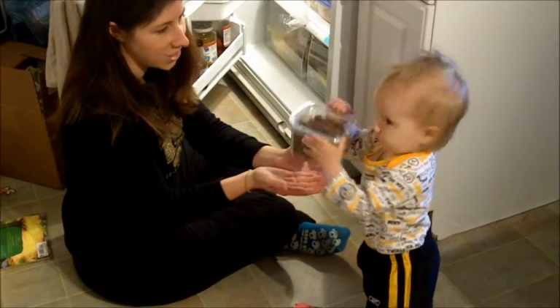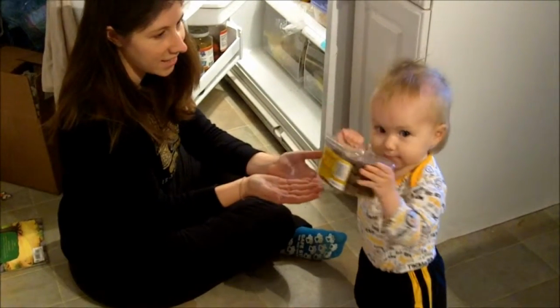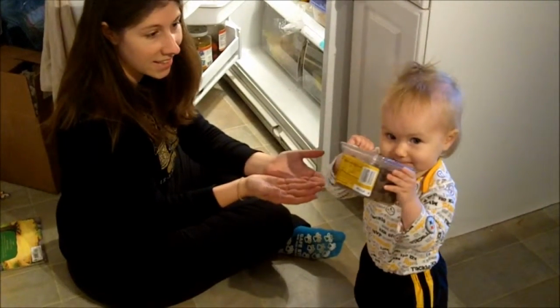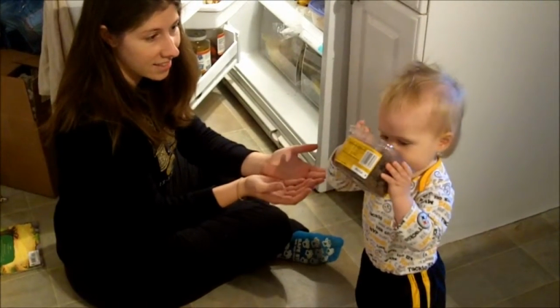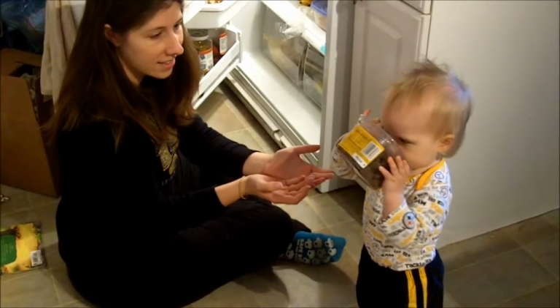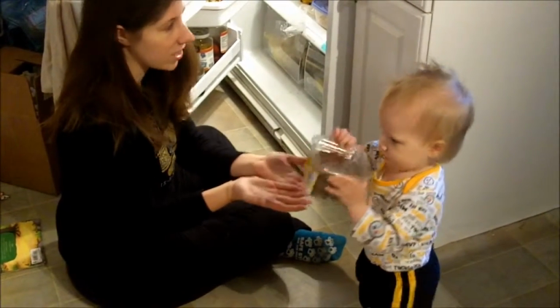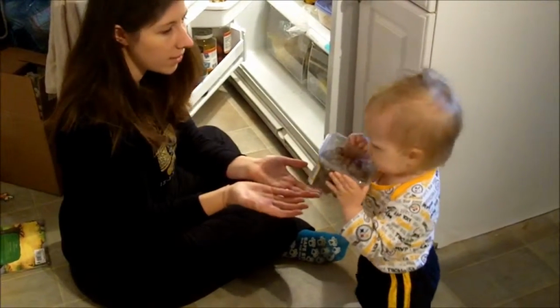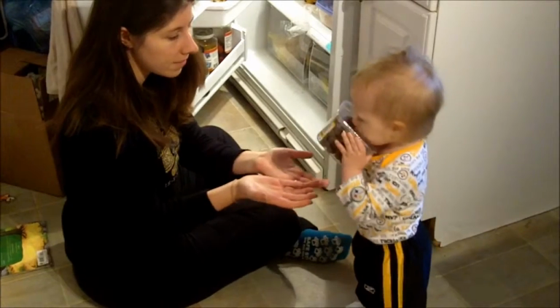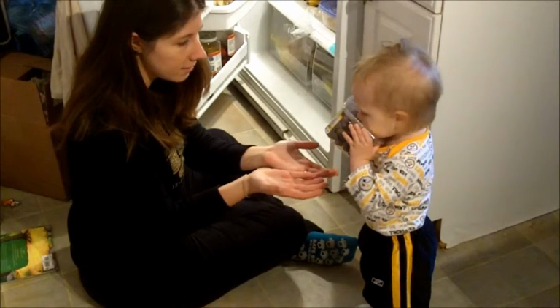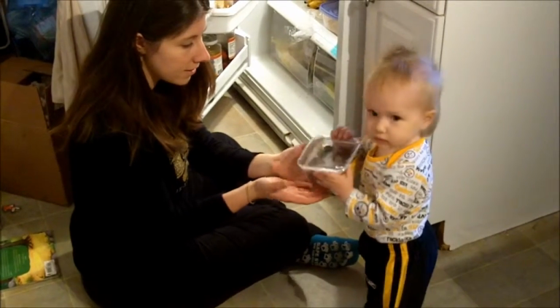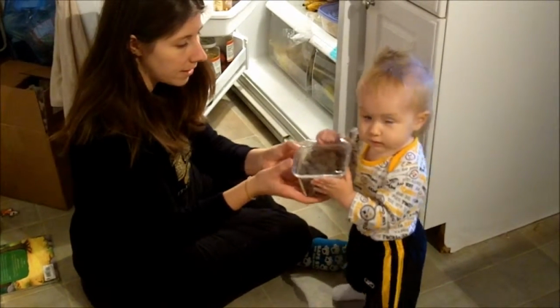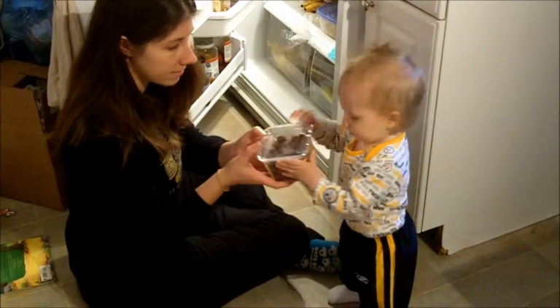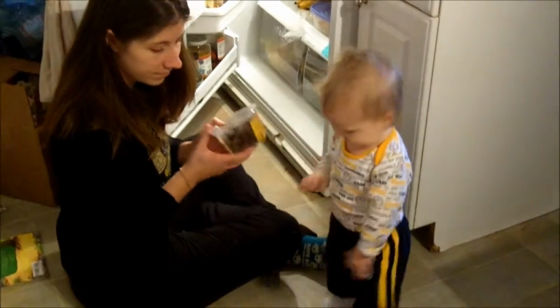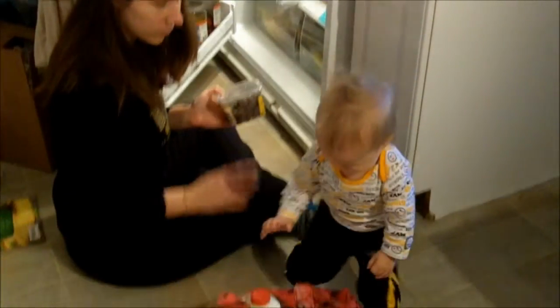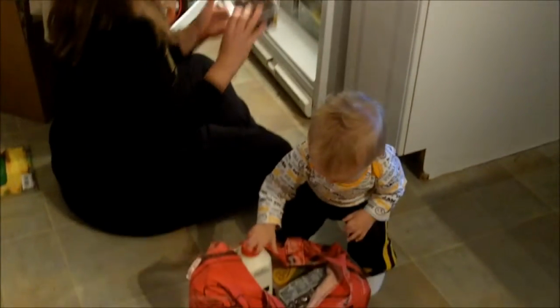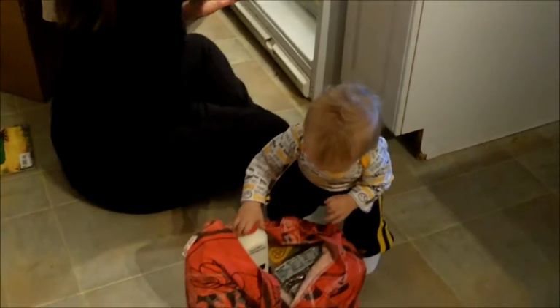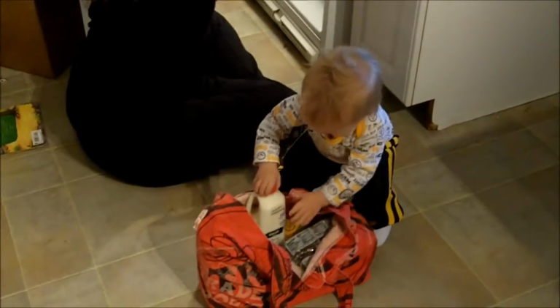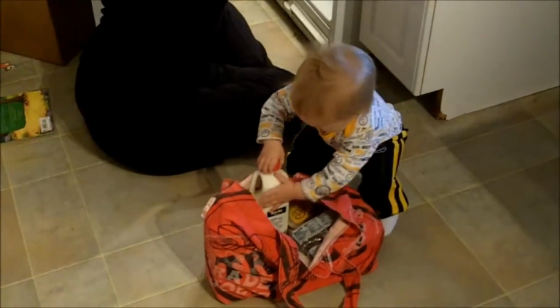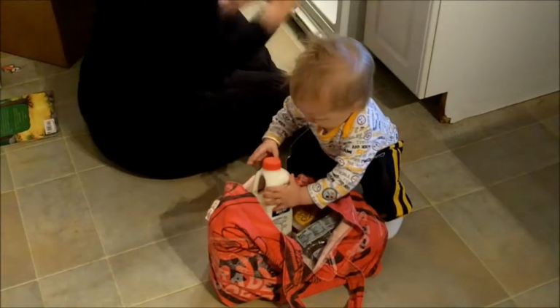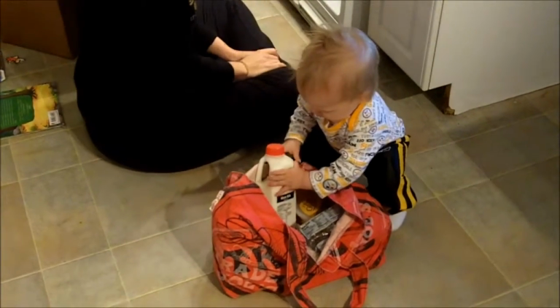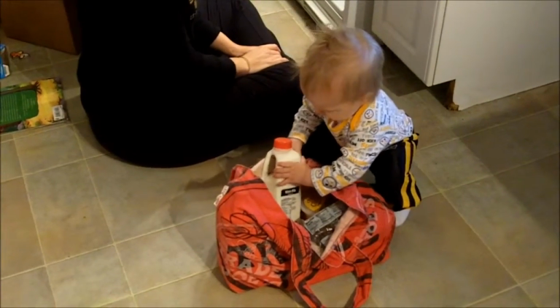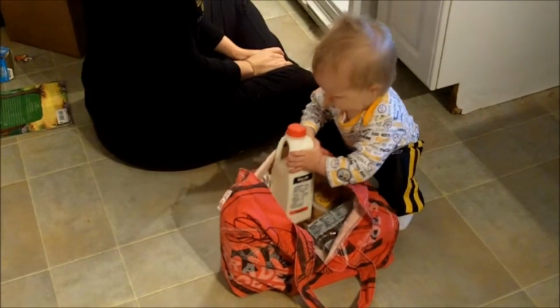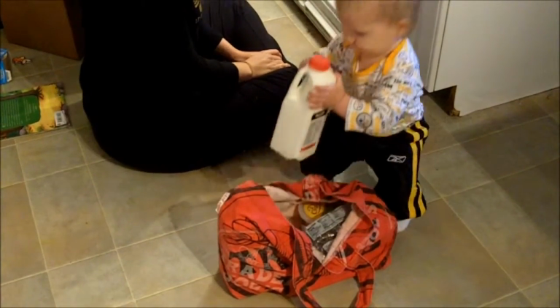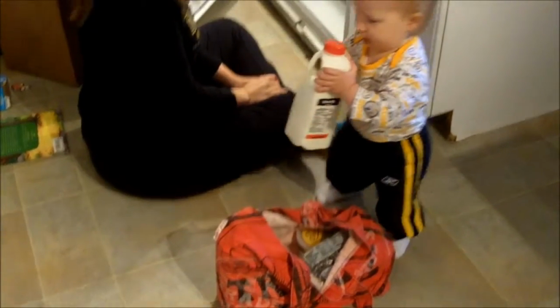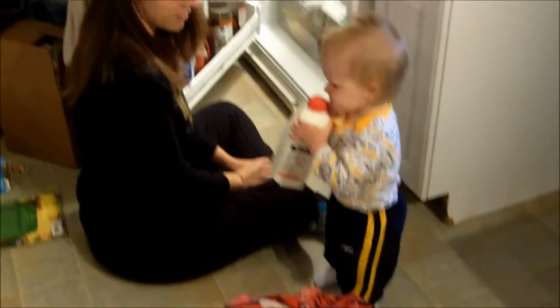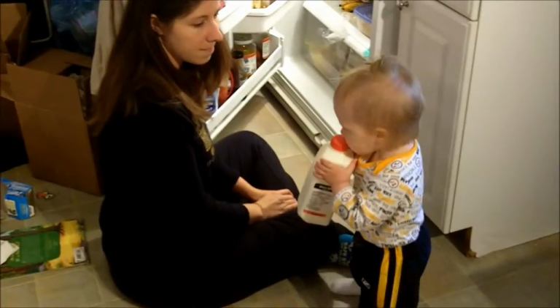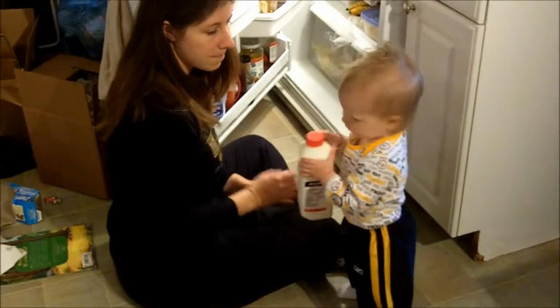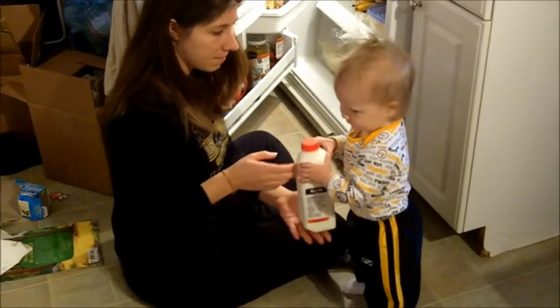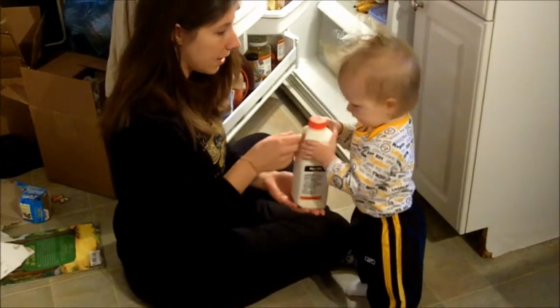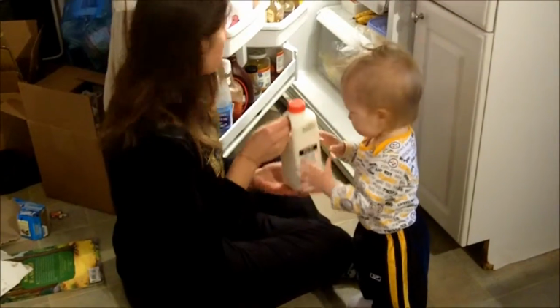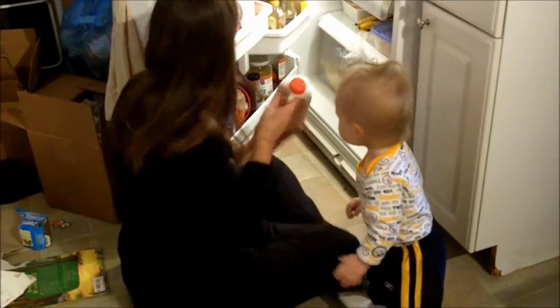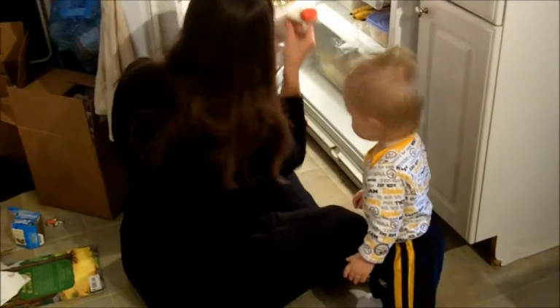Can you shake? Yum. Okay, thank you. What else? Milk. What else do we have? Milk, yeah. Put that away in here.